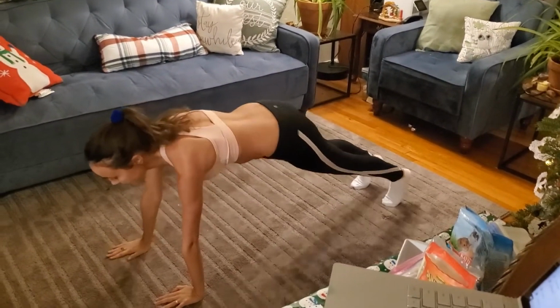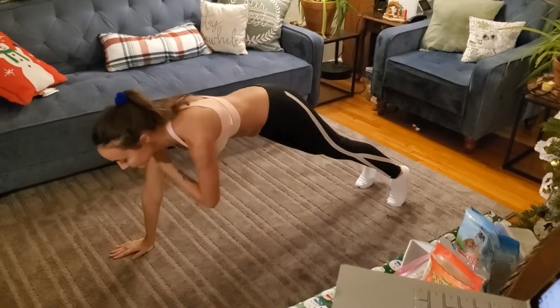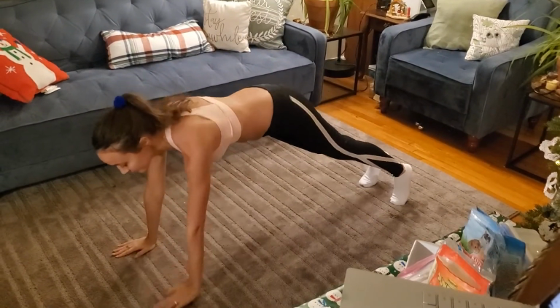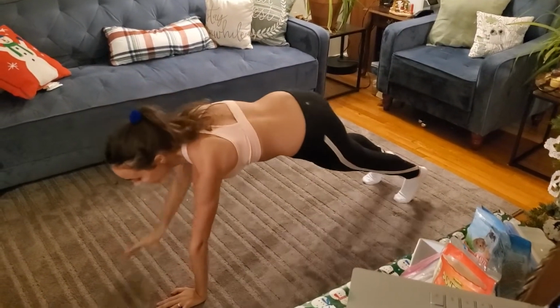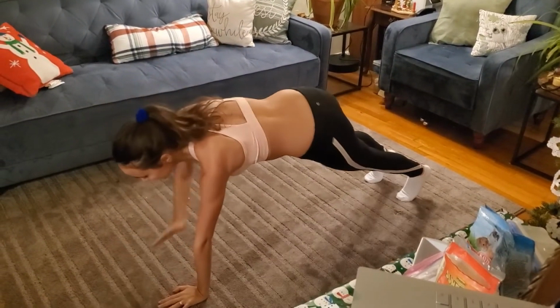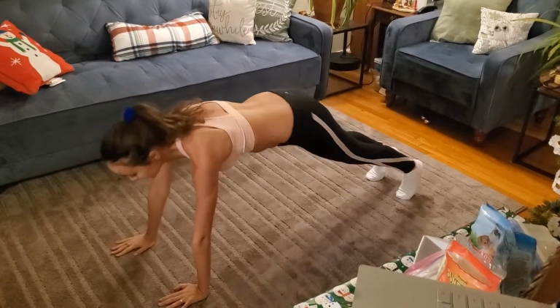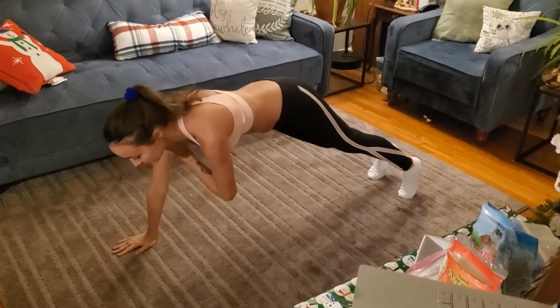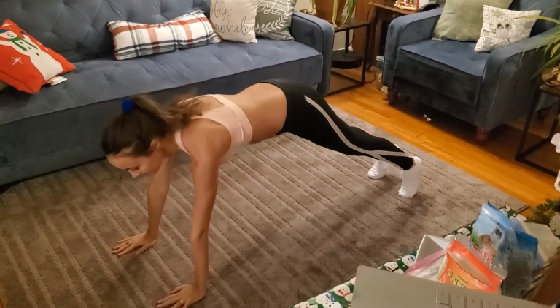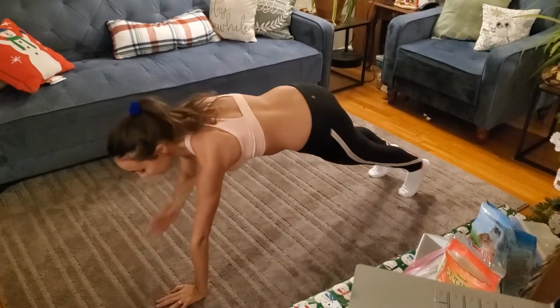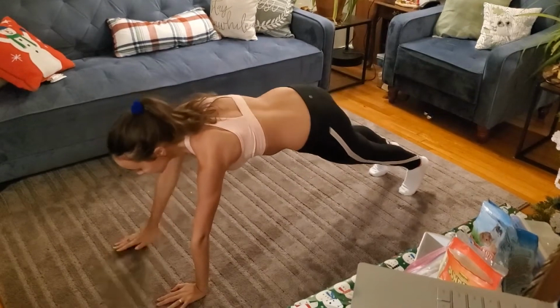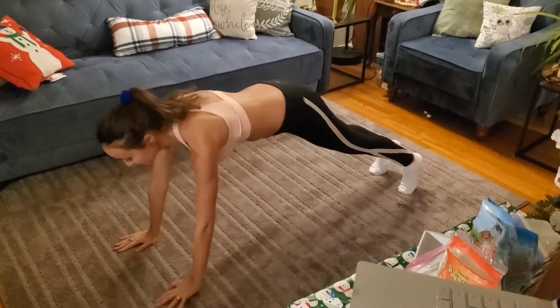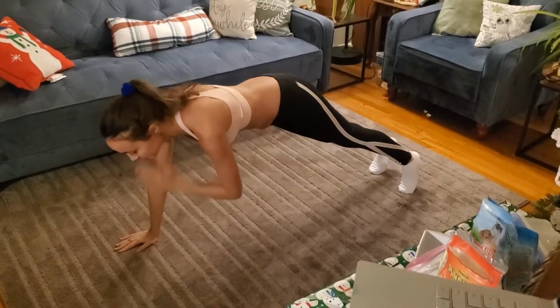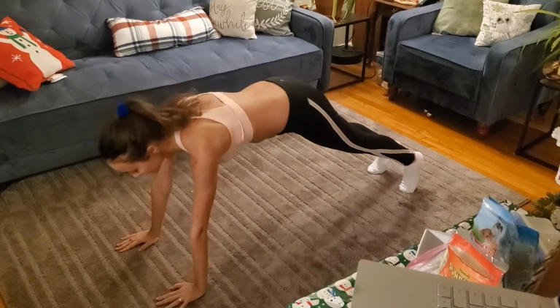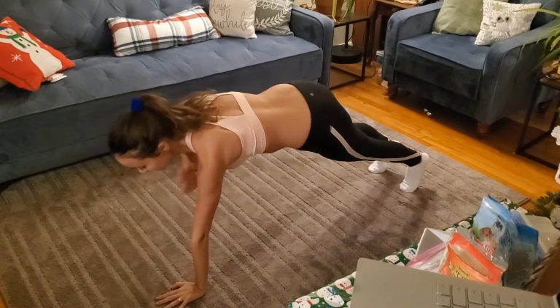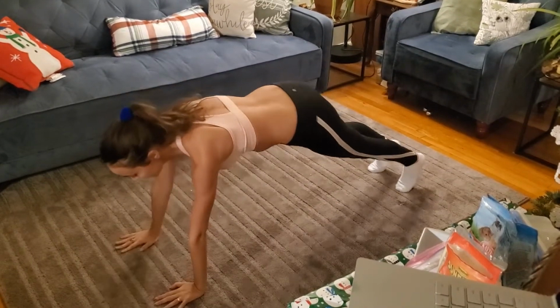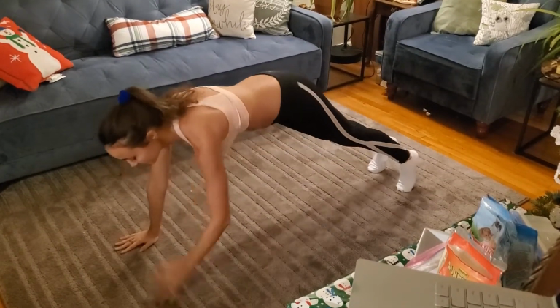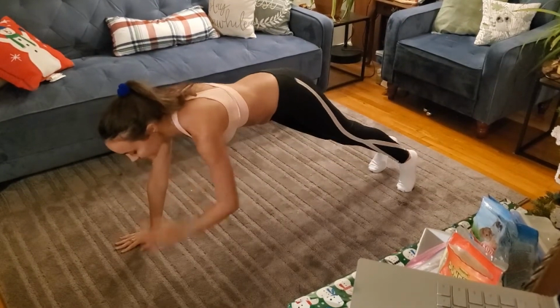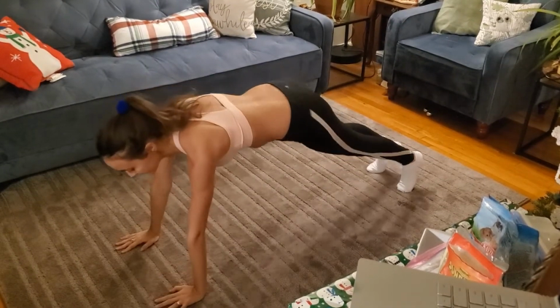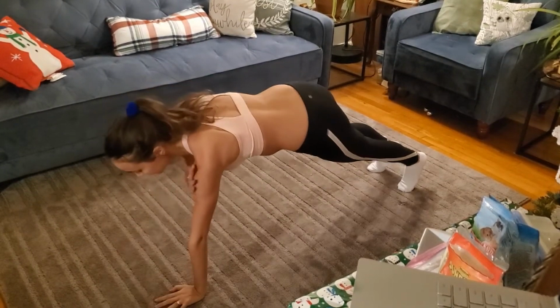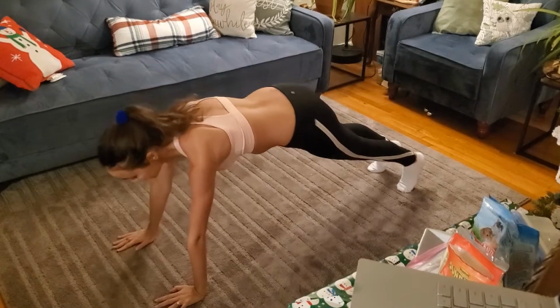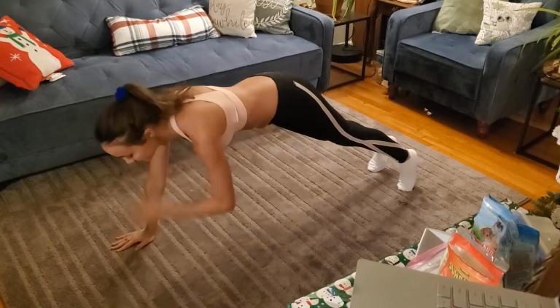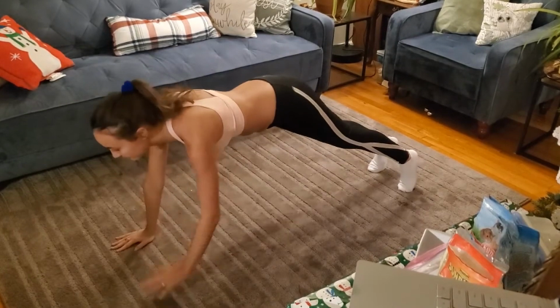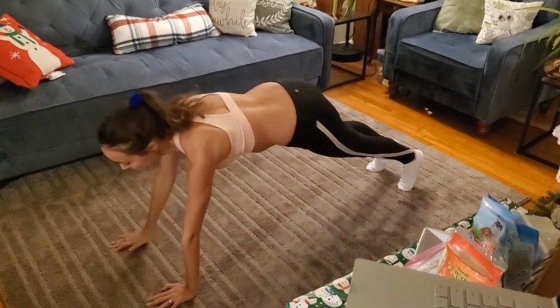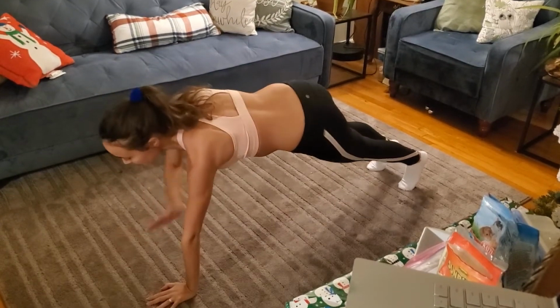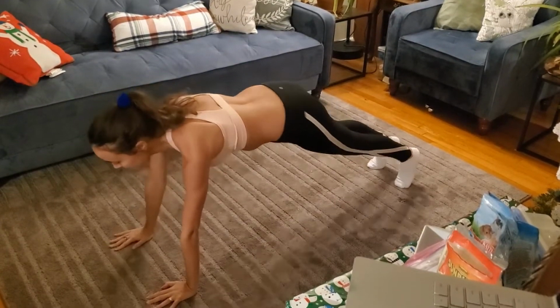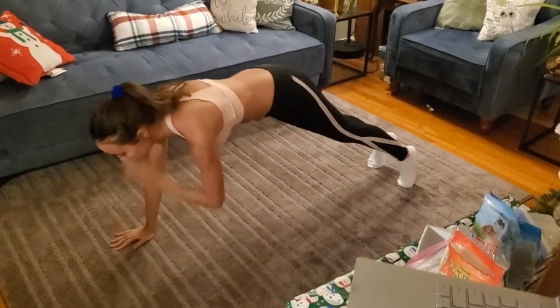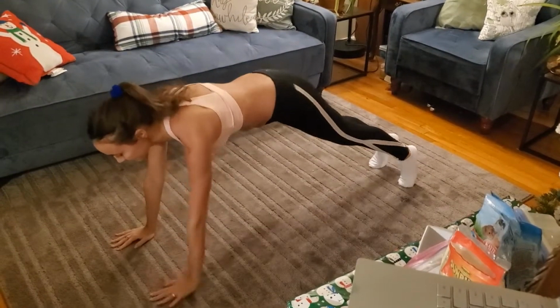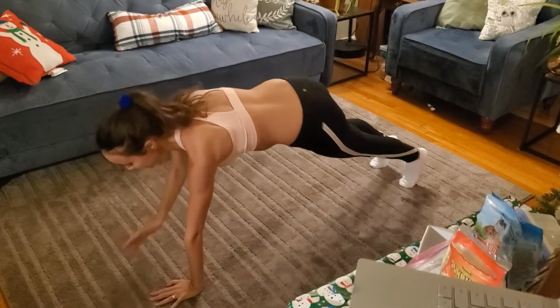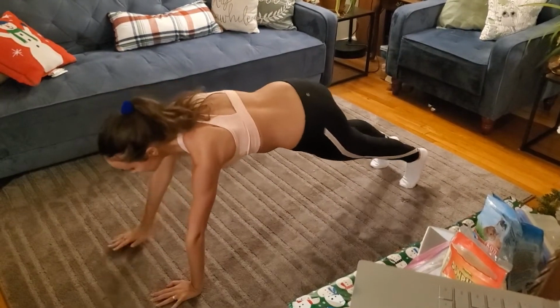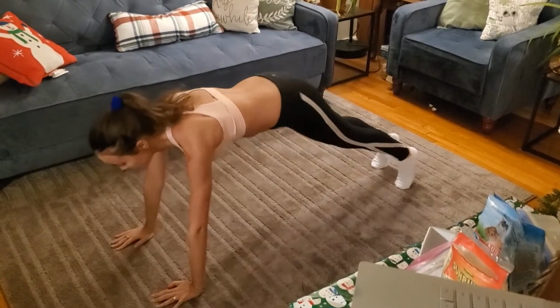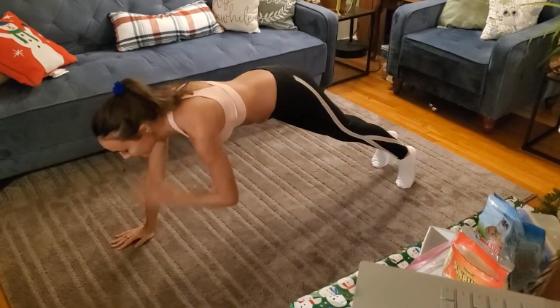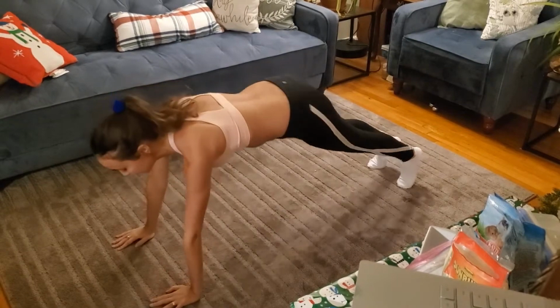Now I'm just doing some shoulder taps. Staying in that plank position, you just tap your shoulder. You want to make sure you're still engaging your core. You'll know you're engaging your core if you can feel it, or just by making sure your back doesn't arch down.